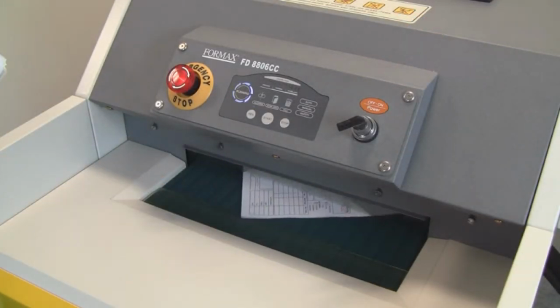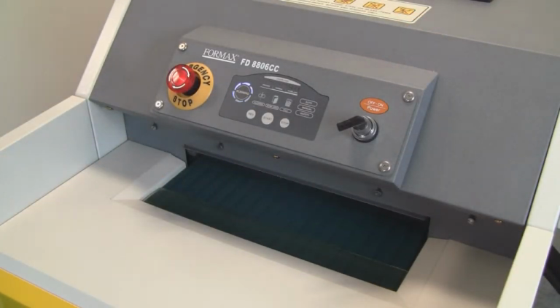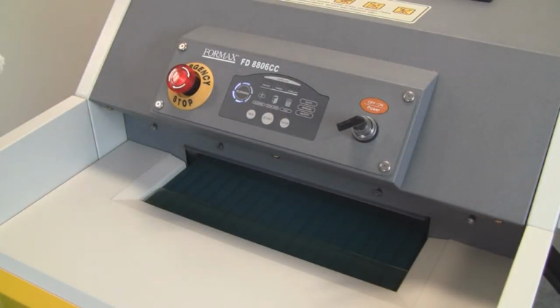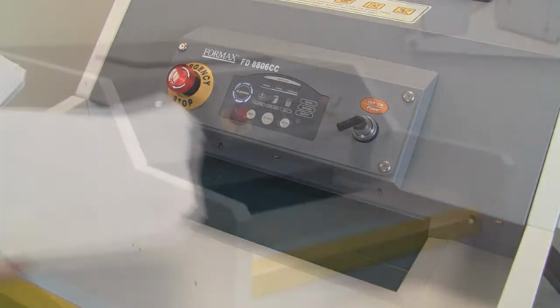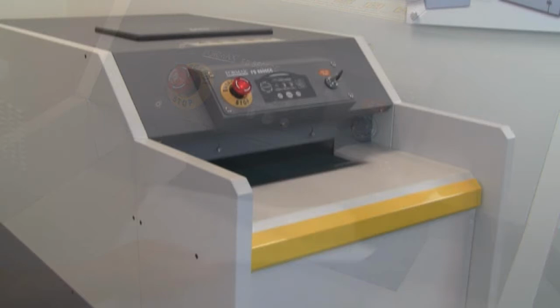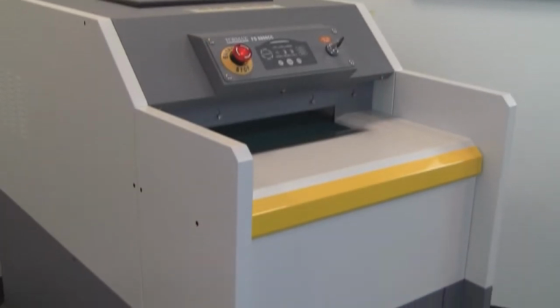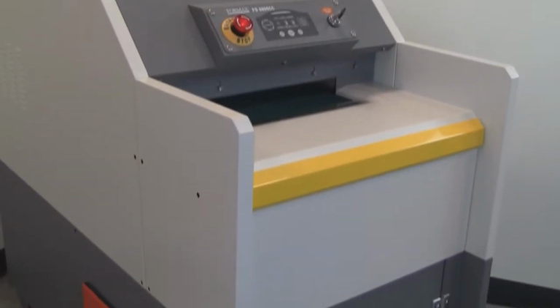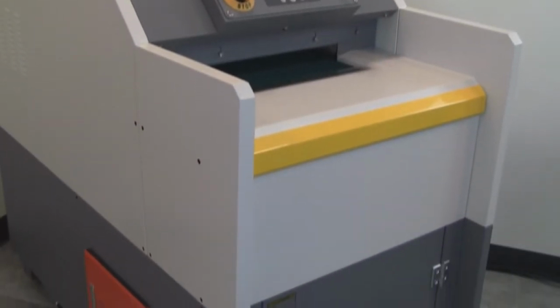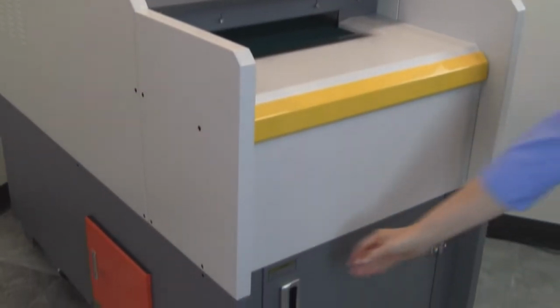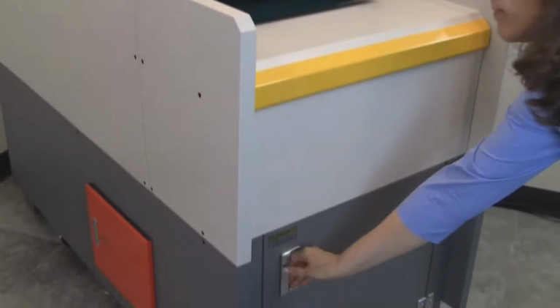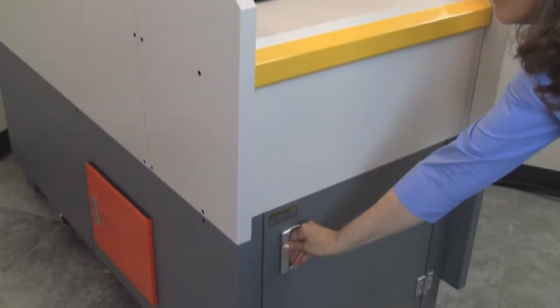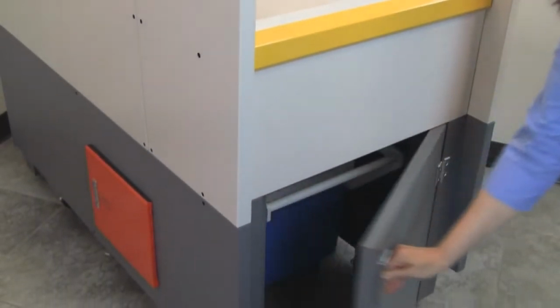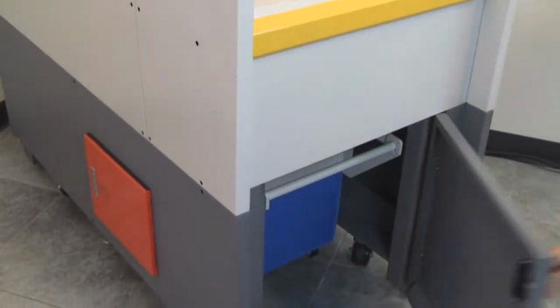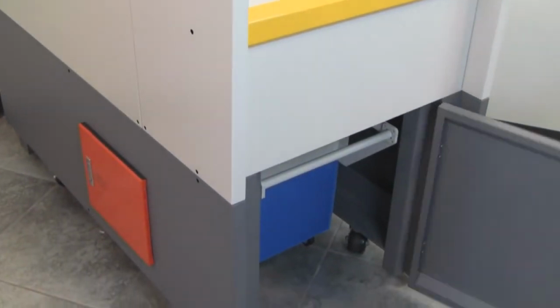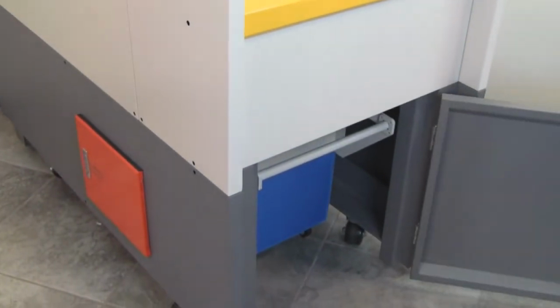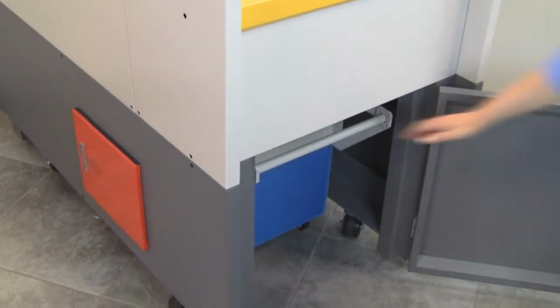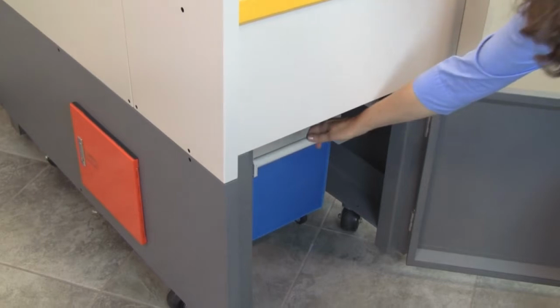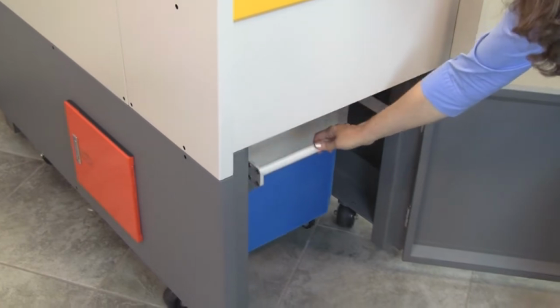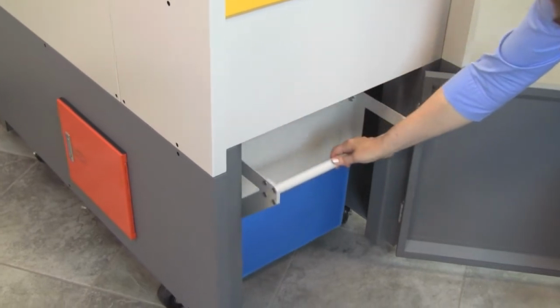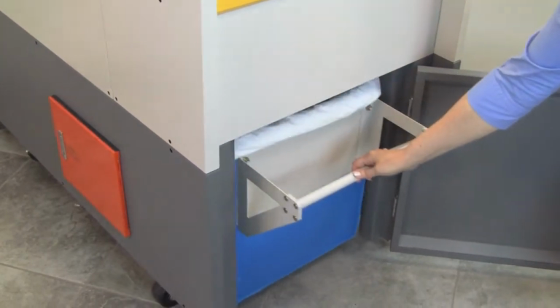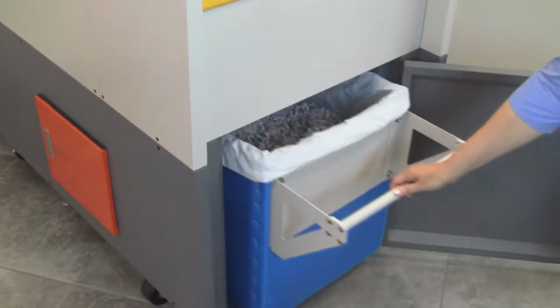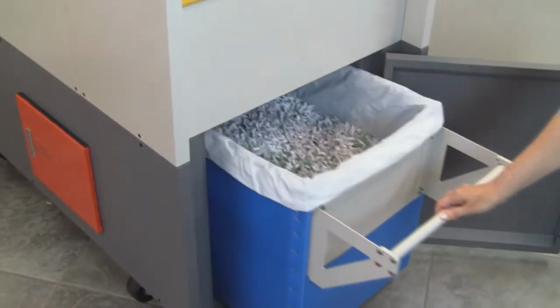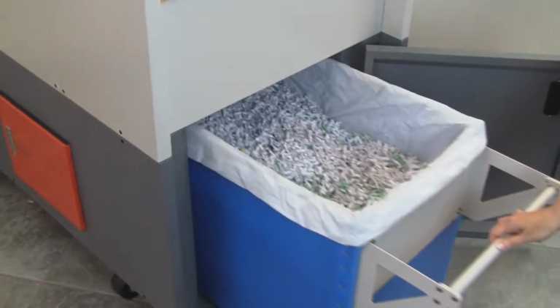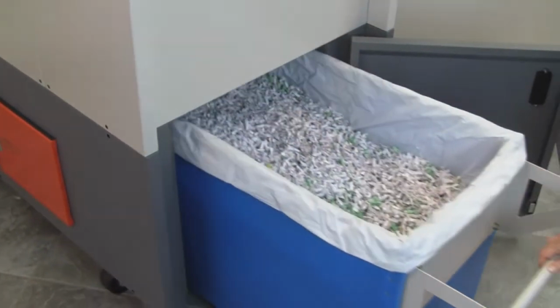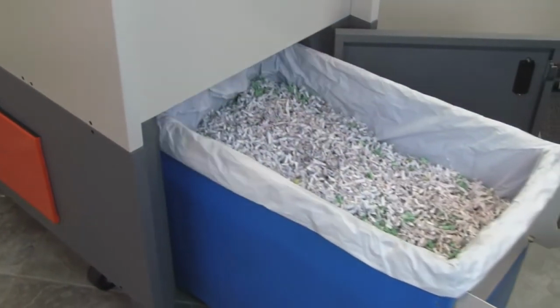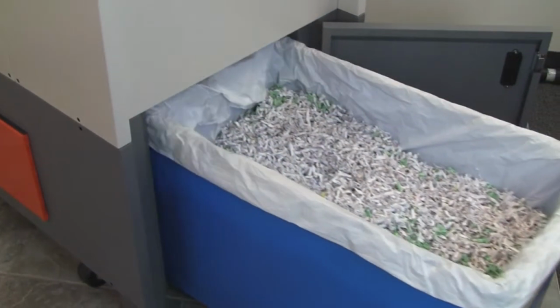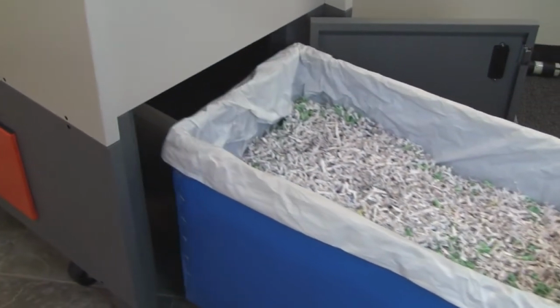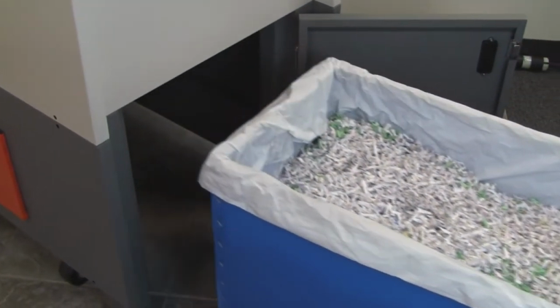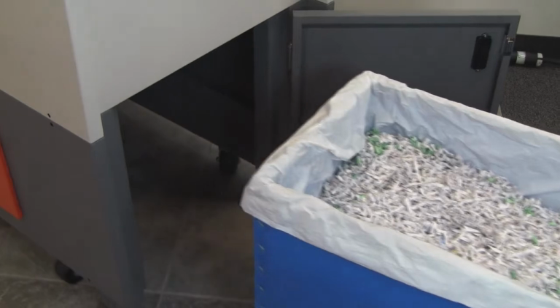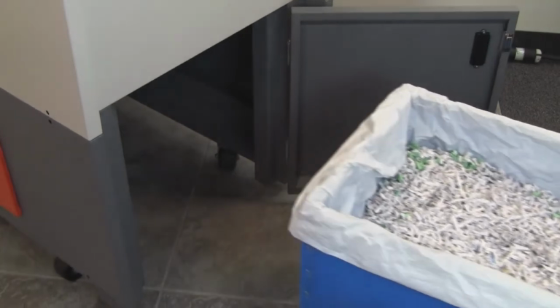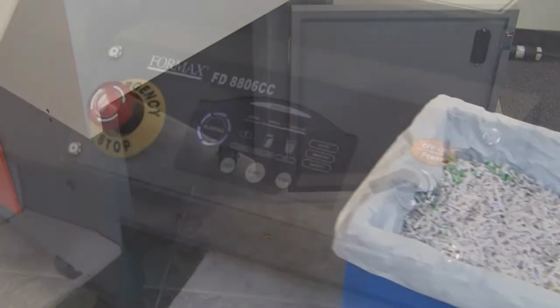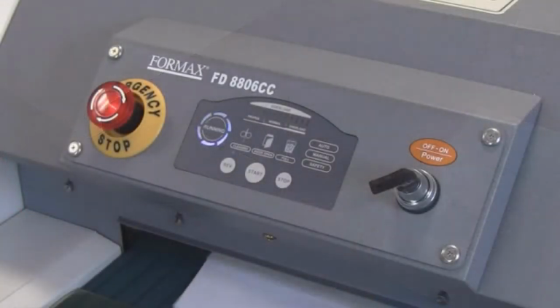An important feature of the 8806 Series is the unique front access waste bin that allows the shredders to be placed against a wall to save valuable space. The heavy duty waste bin is mounted on casters for quick and easy disposal of shredded material.